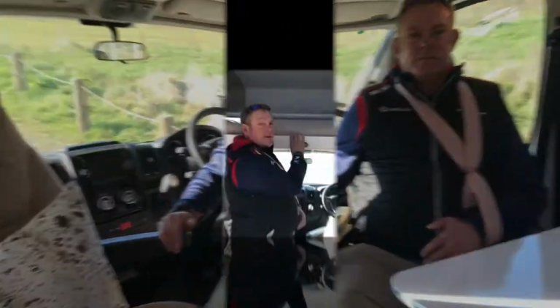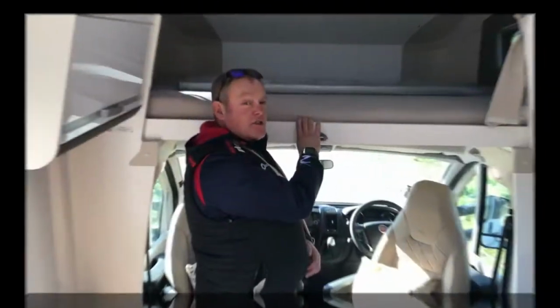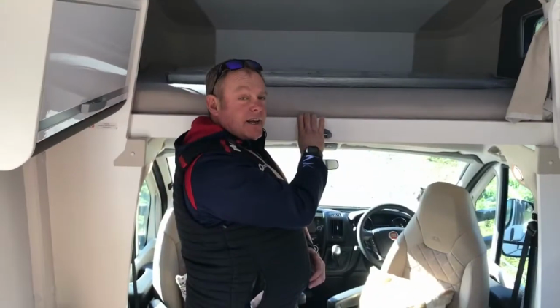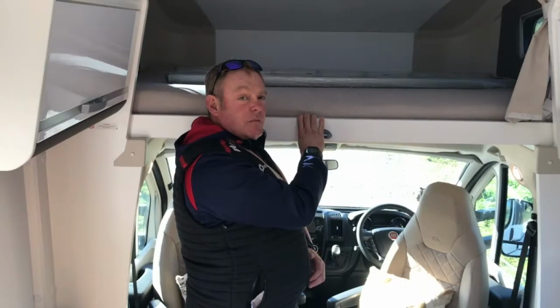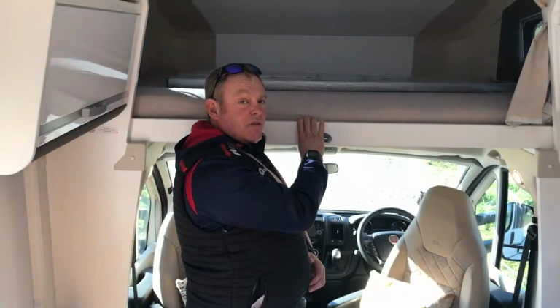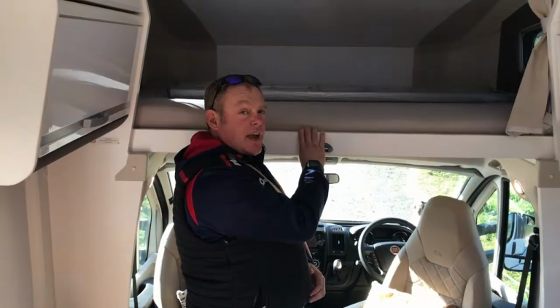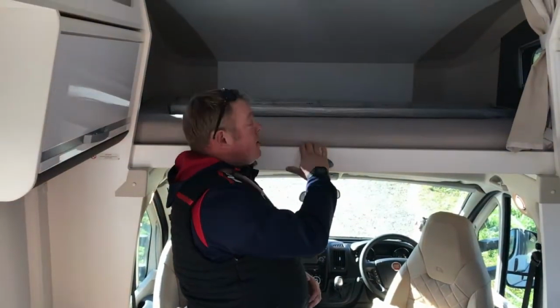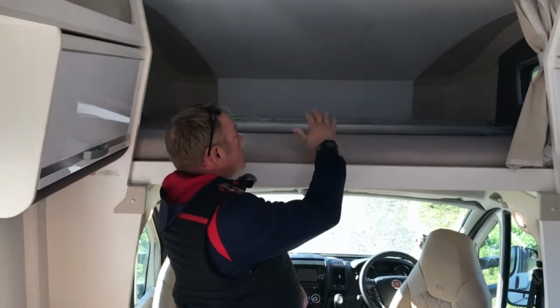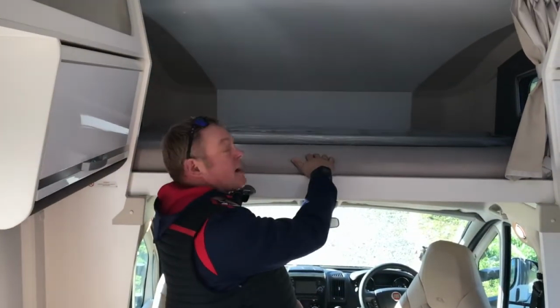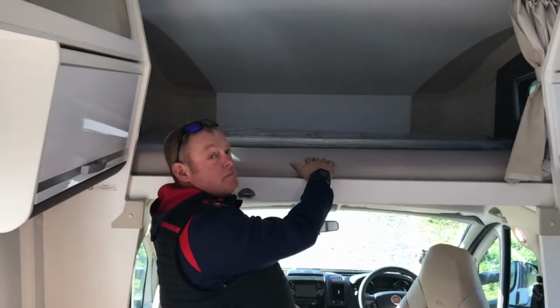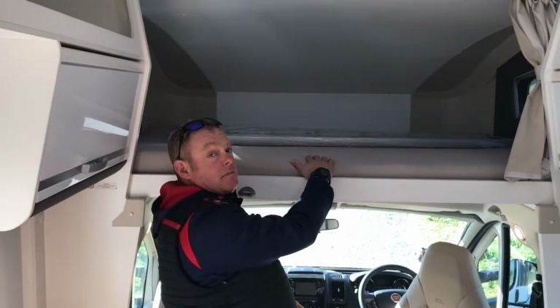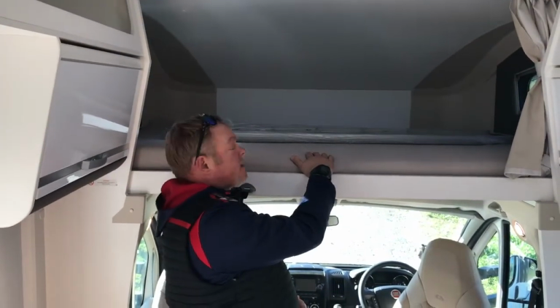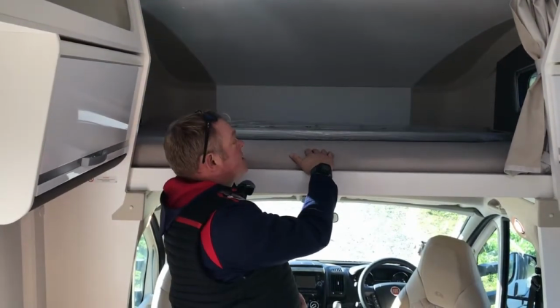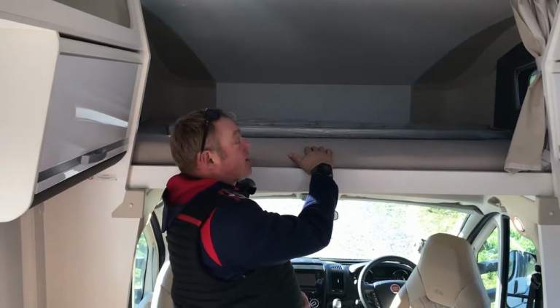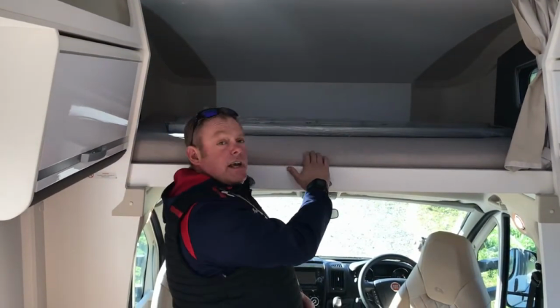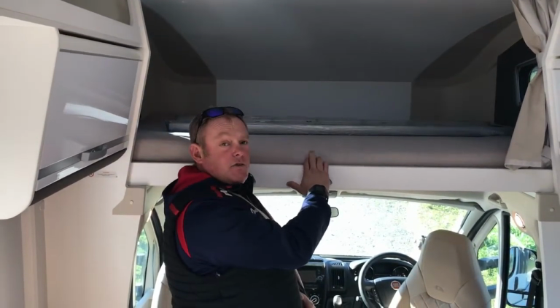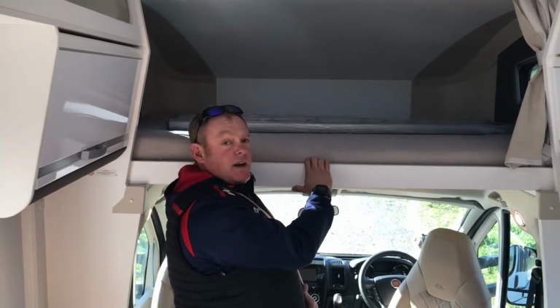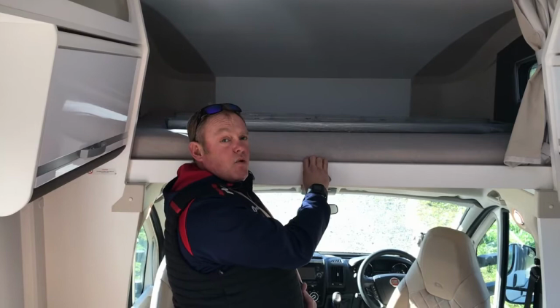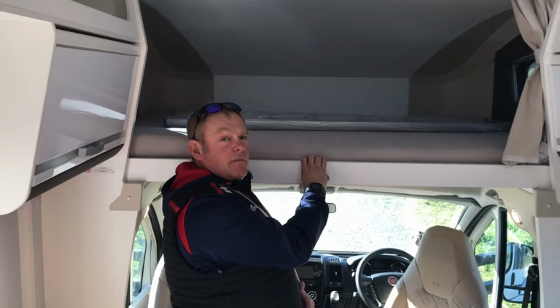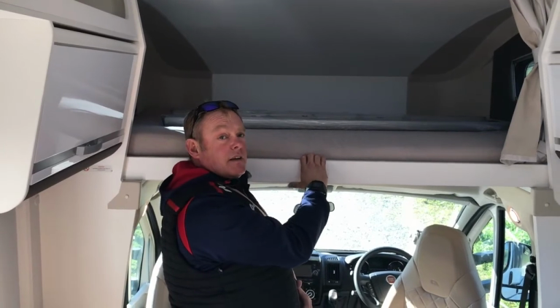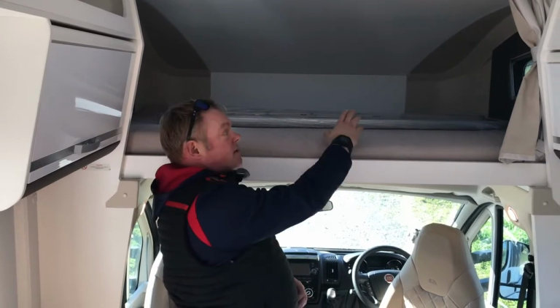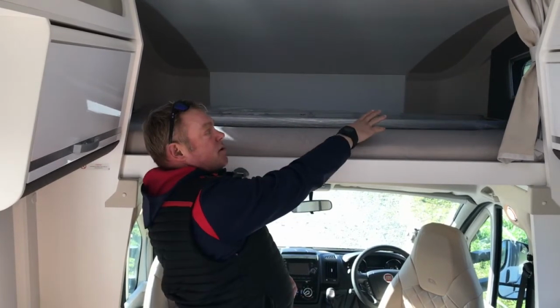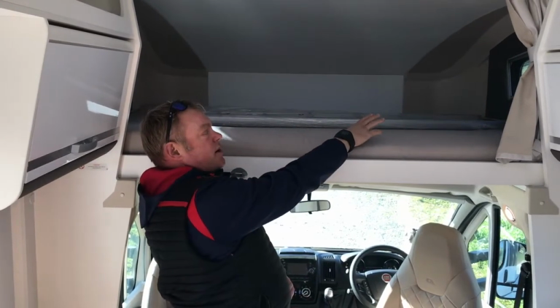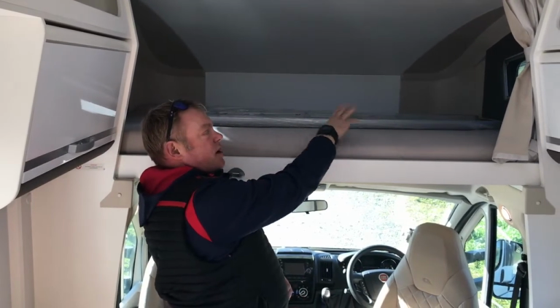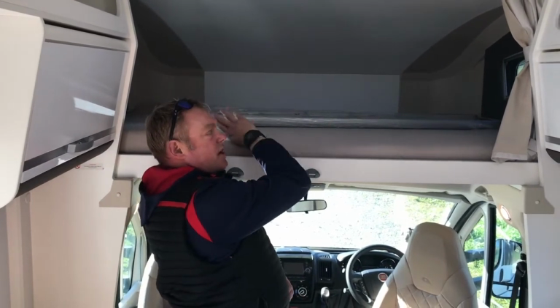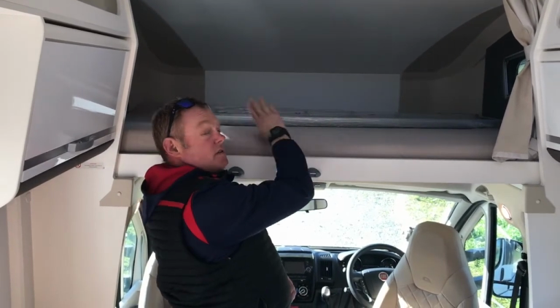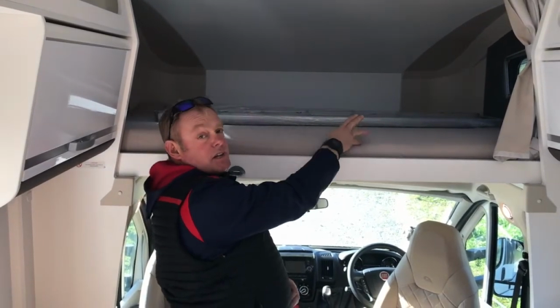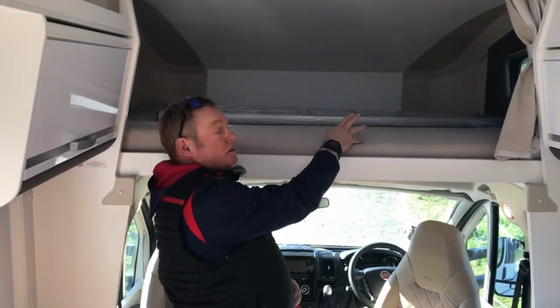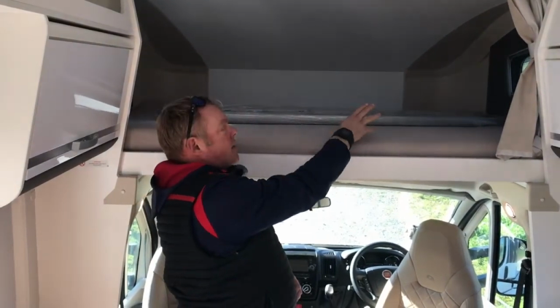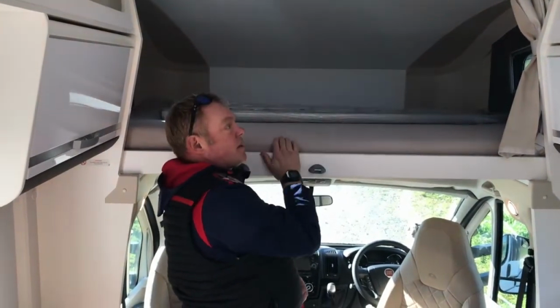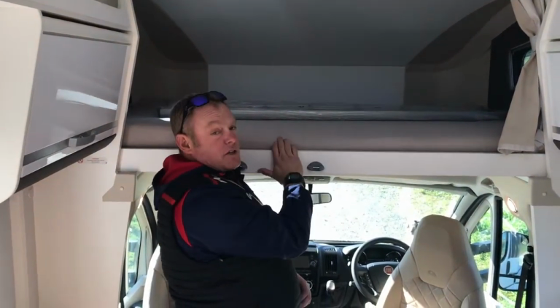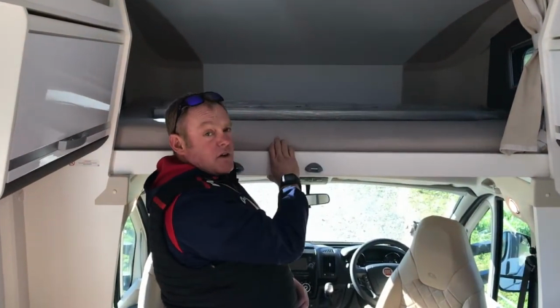In the sleek Luton Peak over the cab, we have a massive bed with plenty of space to fit three kids or two adults more than comfortably. There are double-glazed windows on both sides for ventilation, and they both have fly screens.